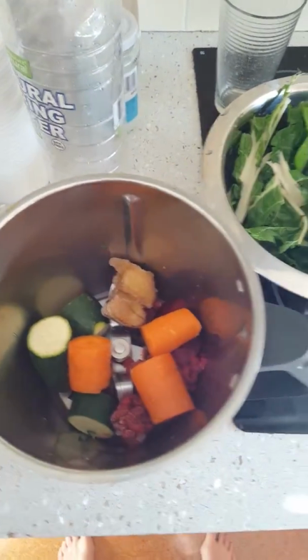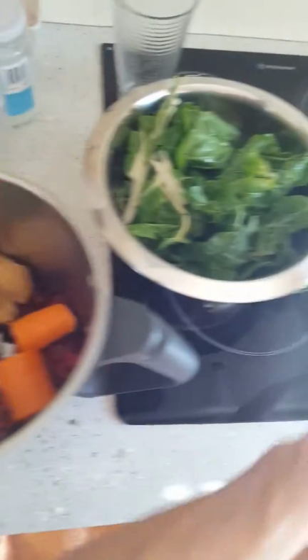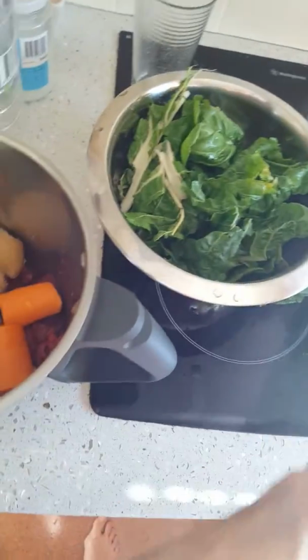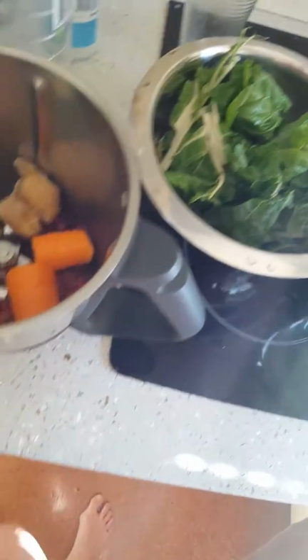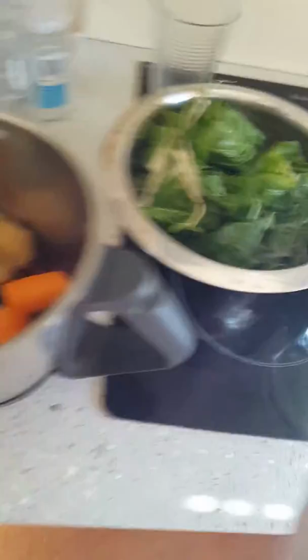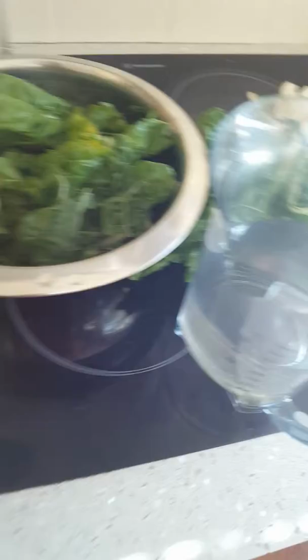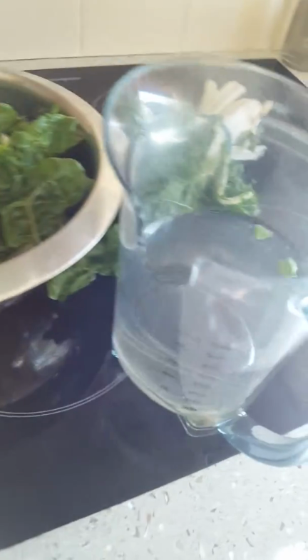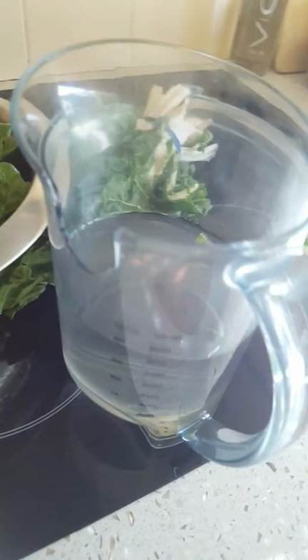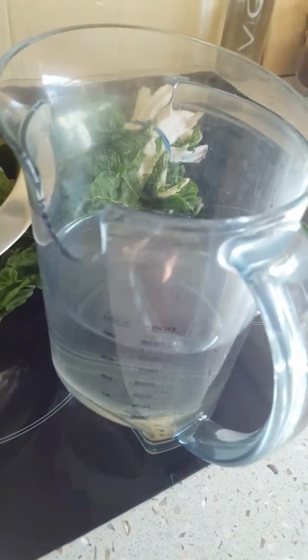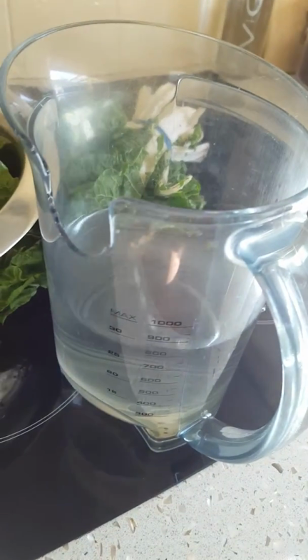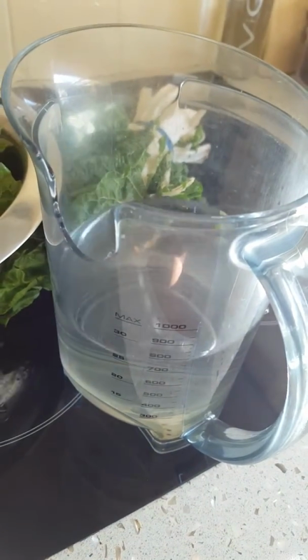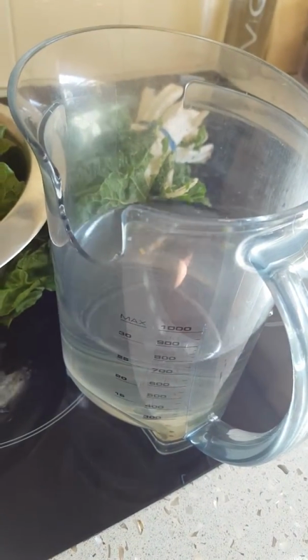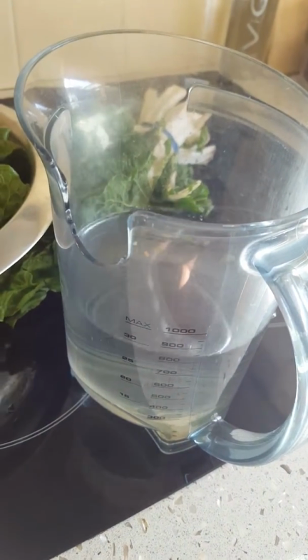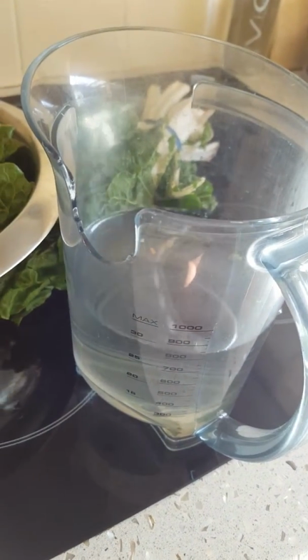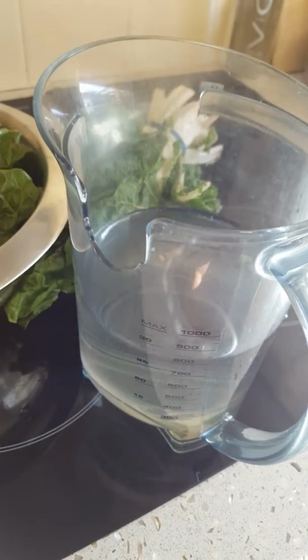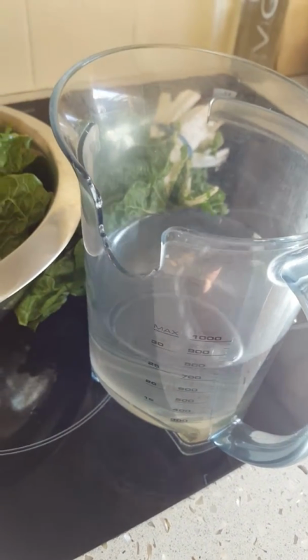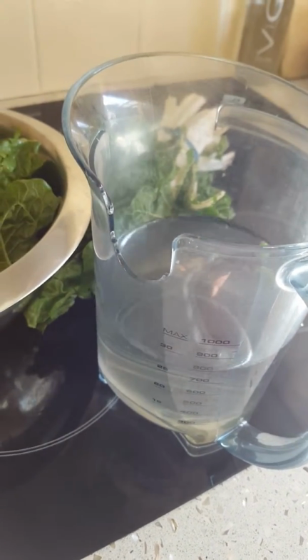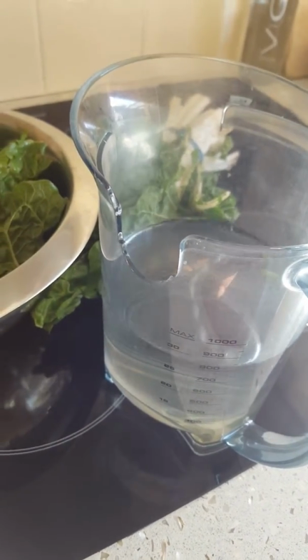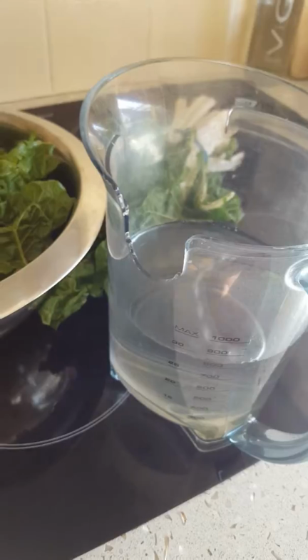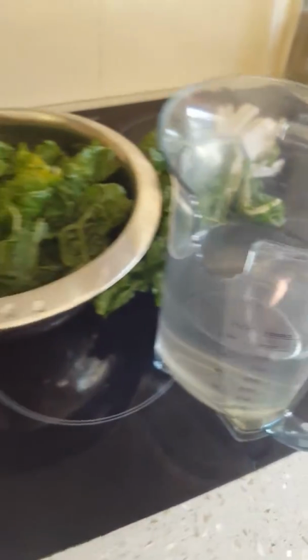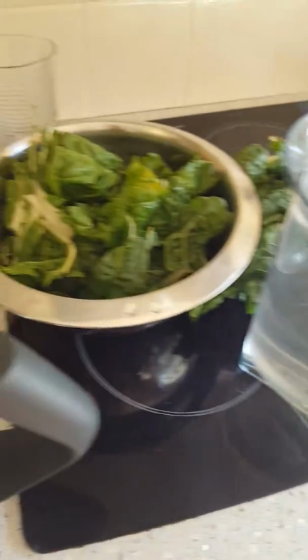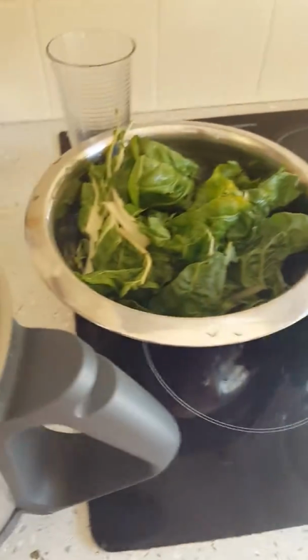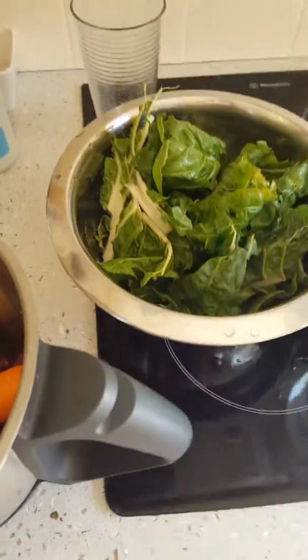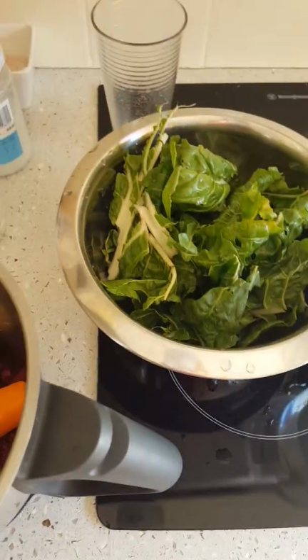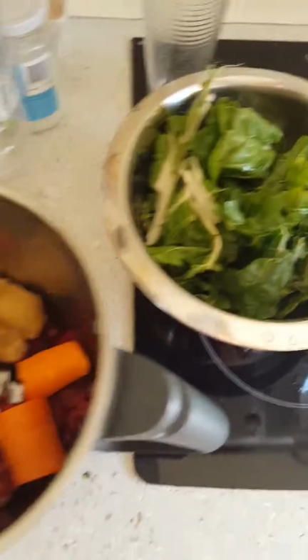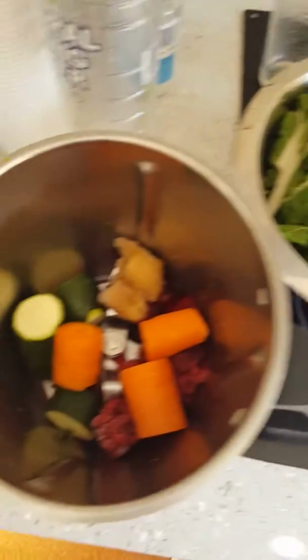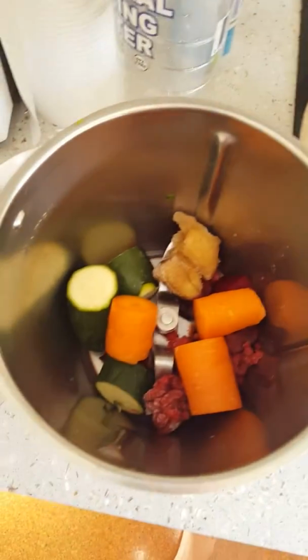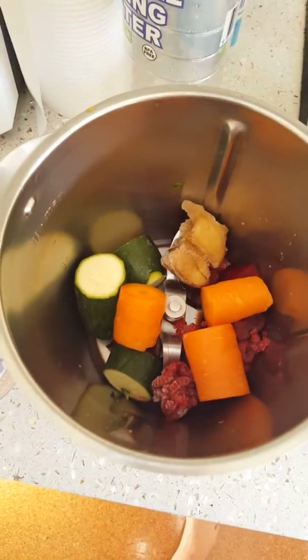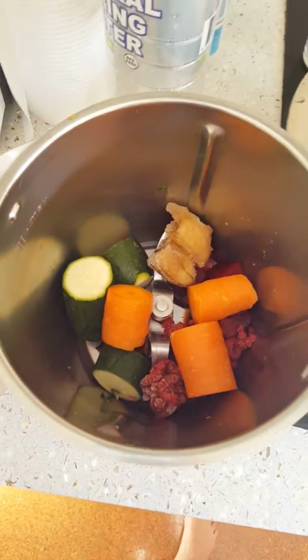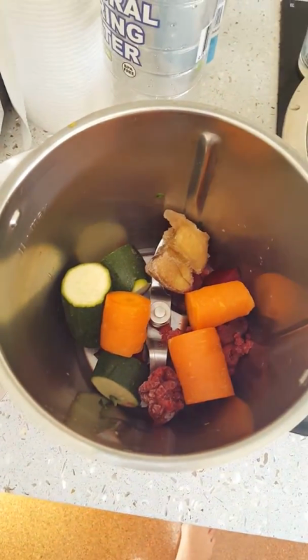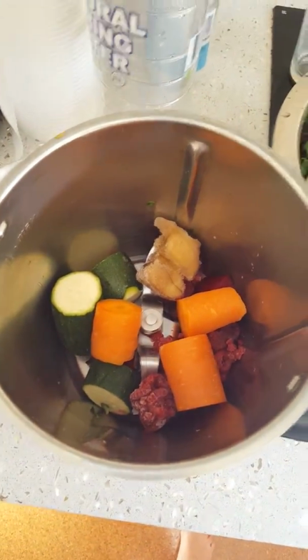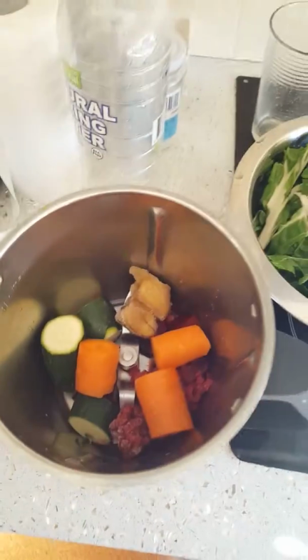I'm going to add about 800 mils of water because I'm making two or three serves just for me to drink throughout the day. And that's it — easy!